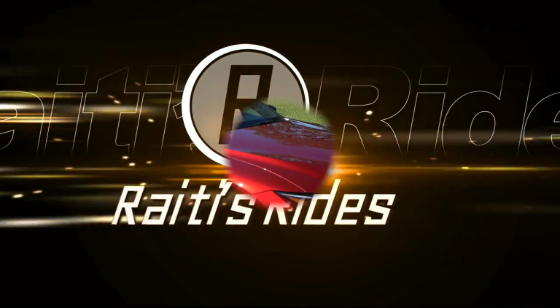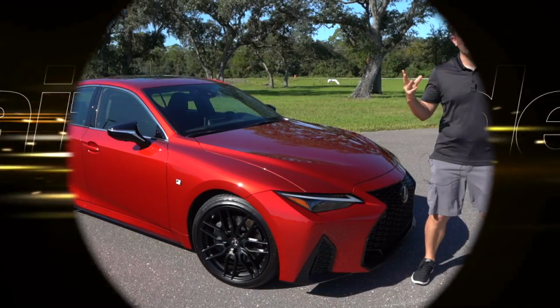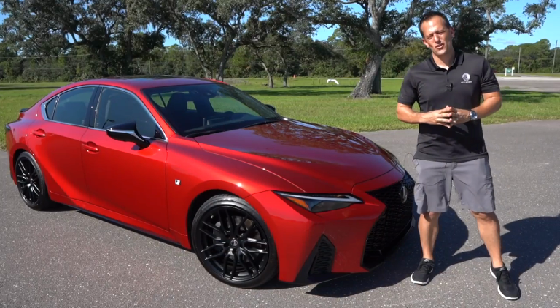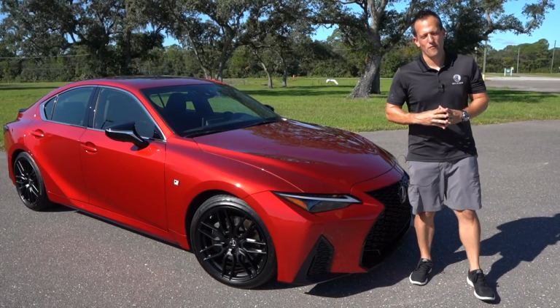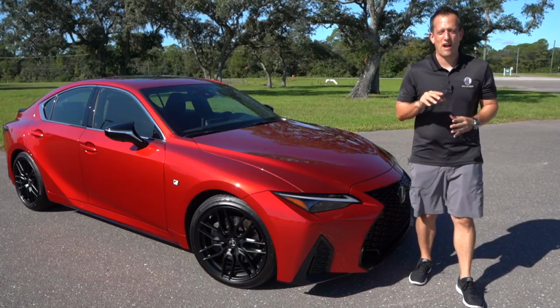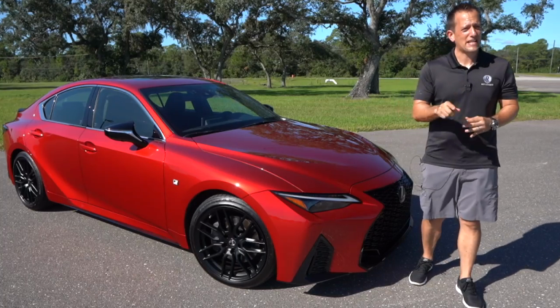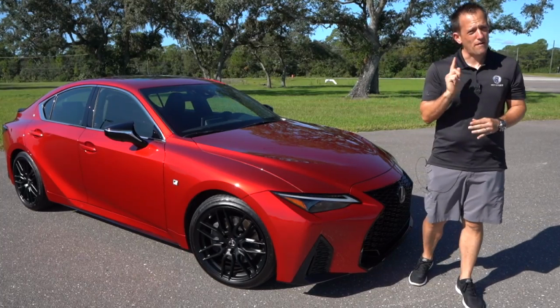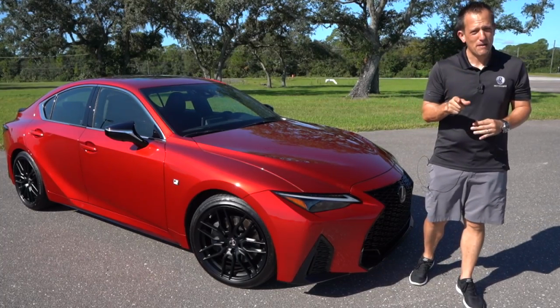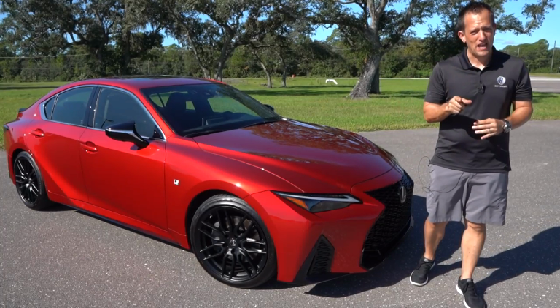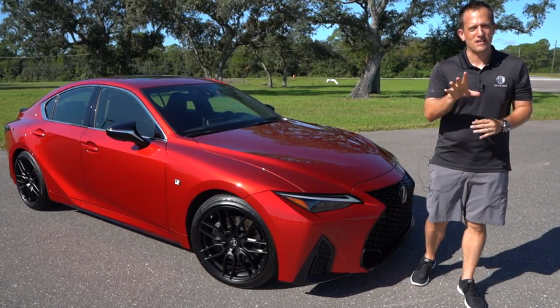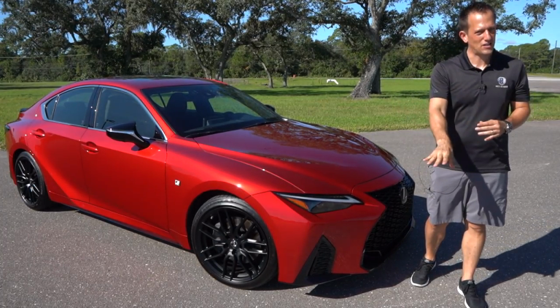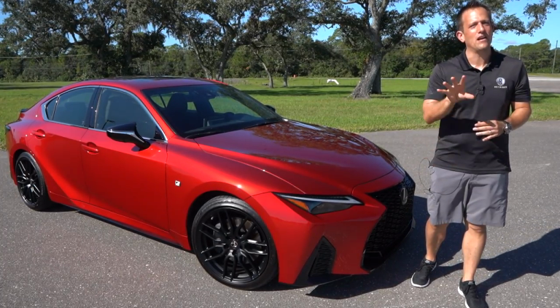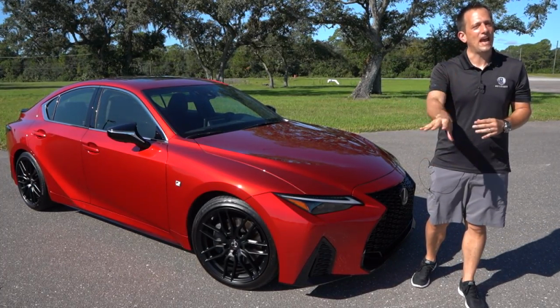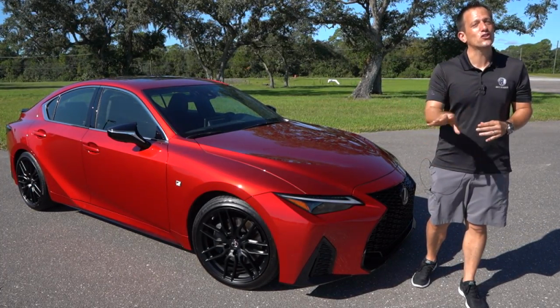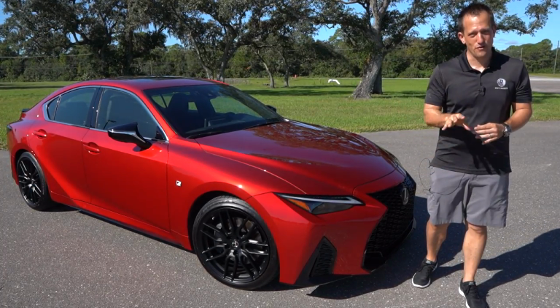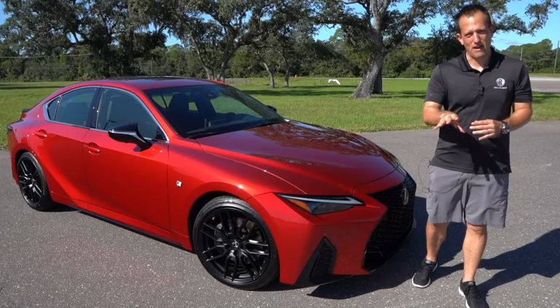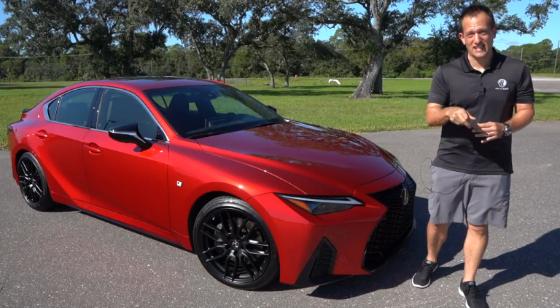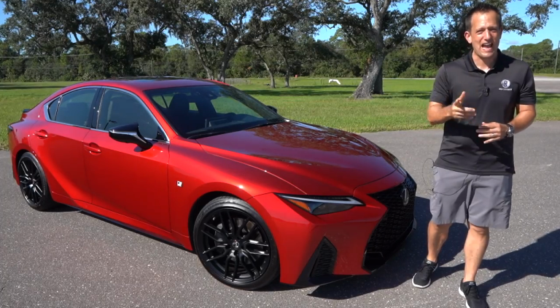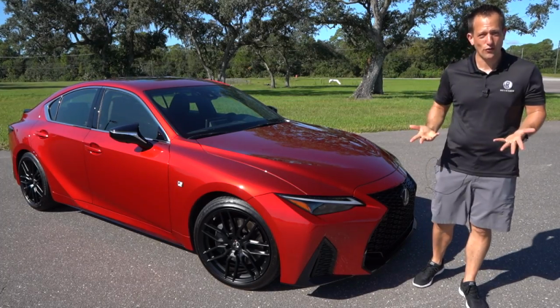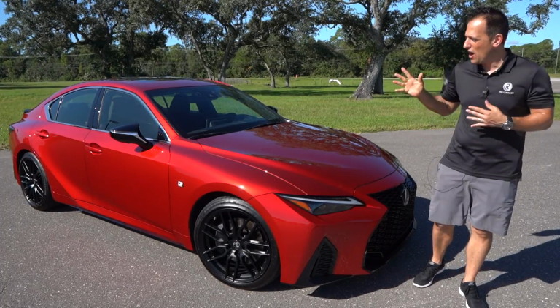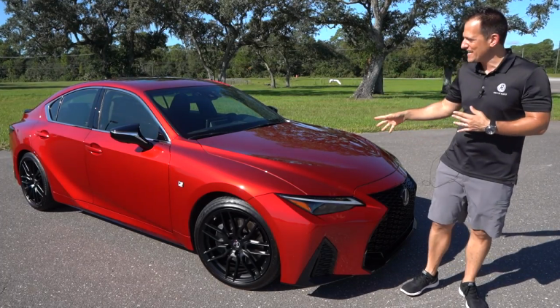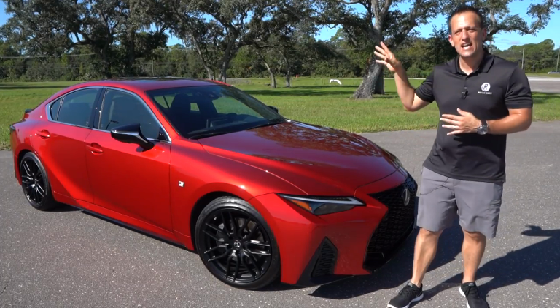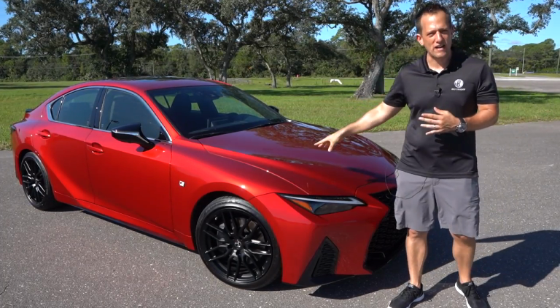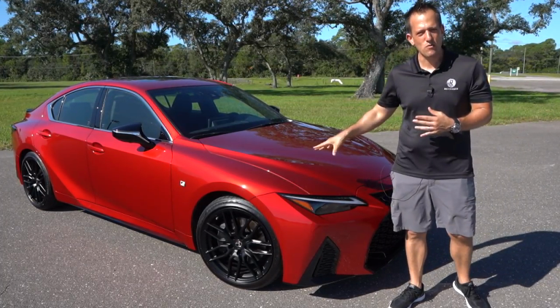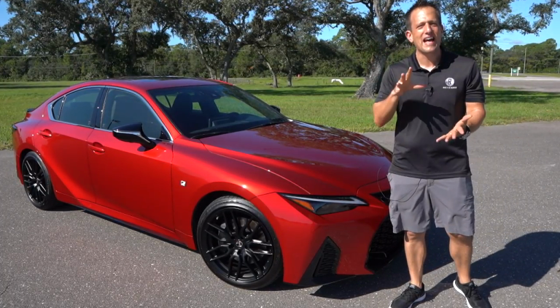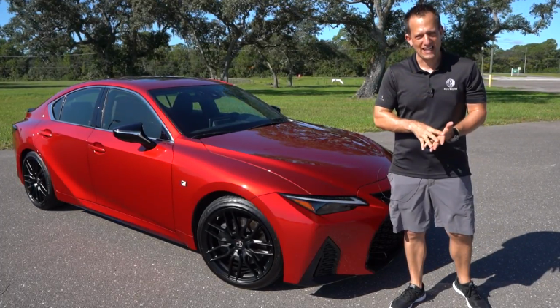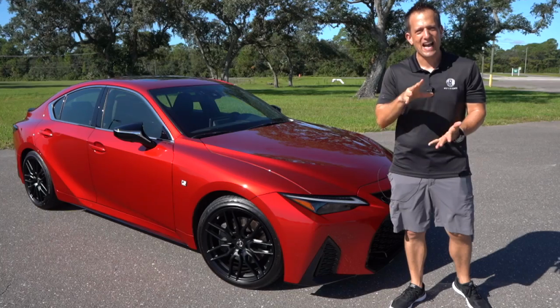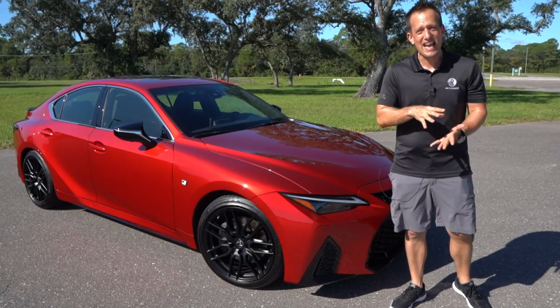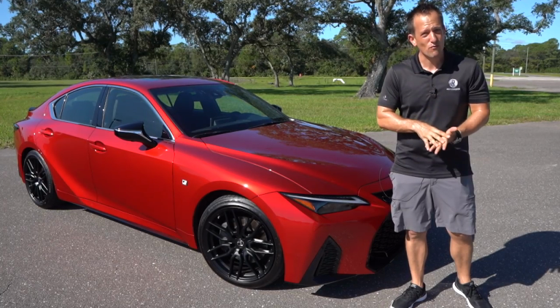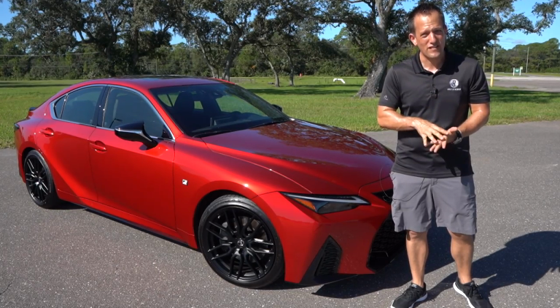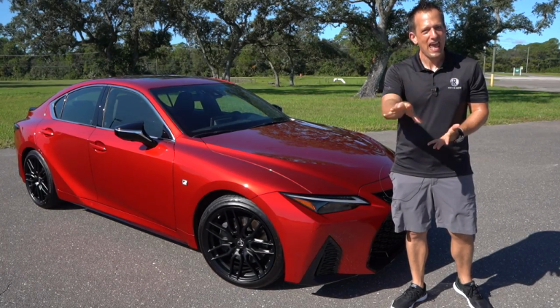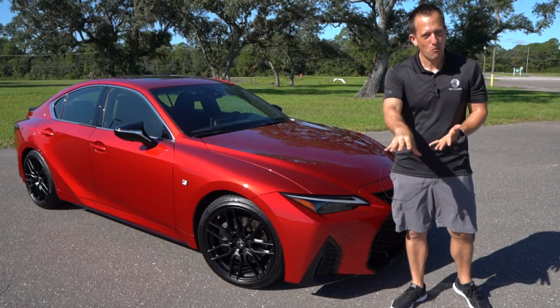Hey guys, what's up? It's Joe Rady from Rady's Rise. I'm back here at one of my very special locations because guess what? We have a super special reason. I have the all-new redesigned 2021 Lexus IS350 F-Sport.